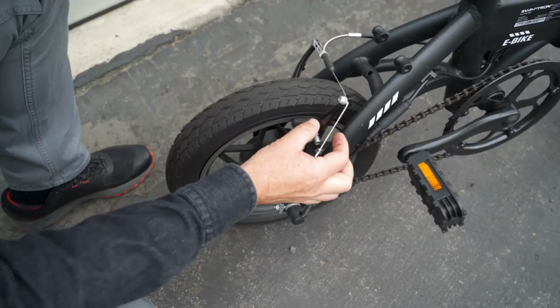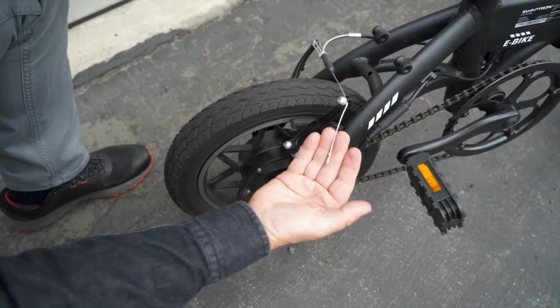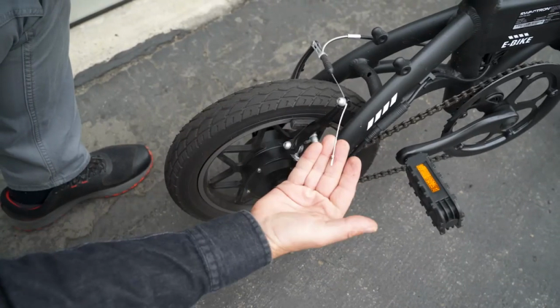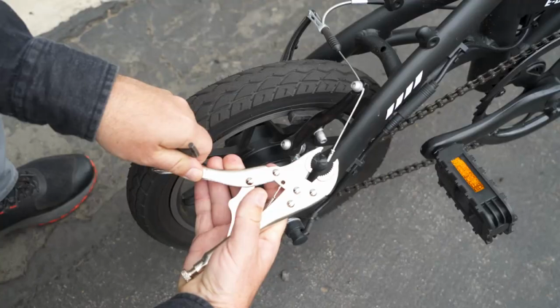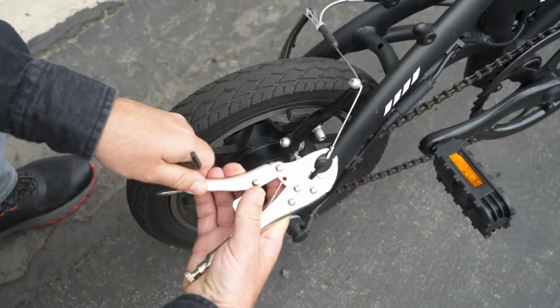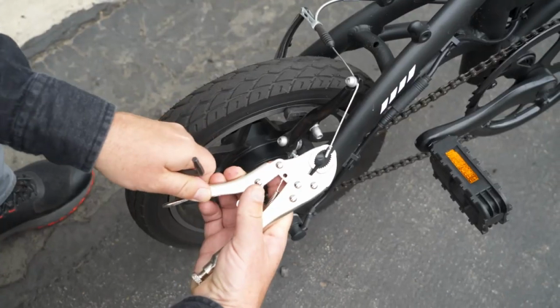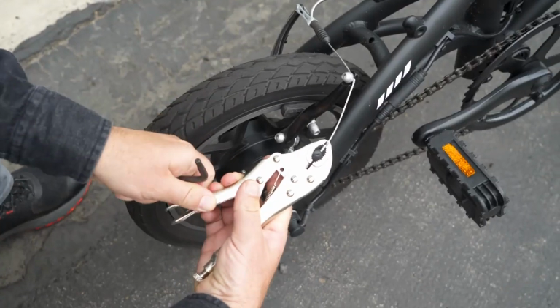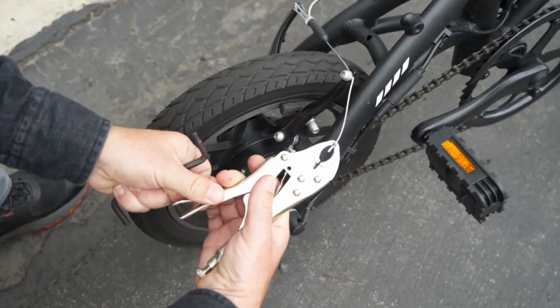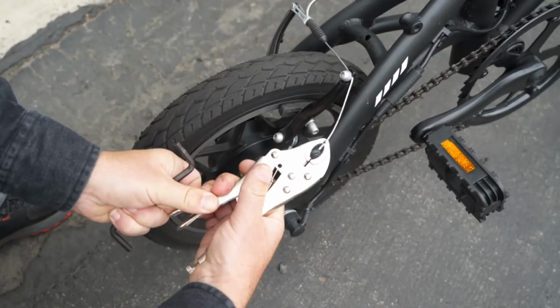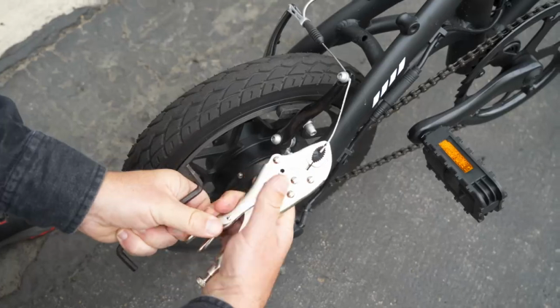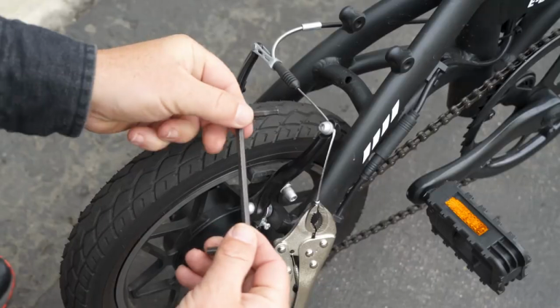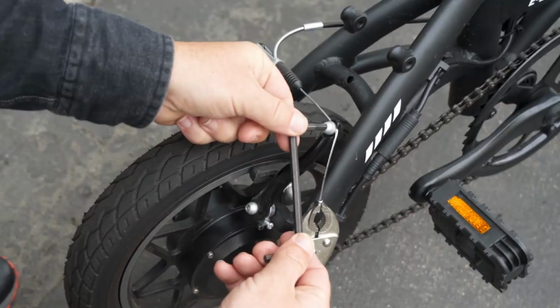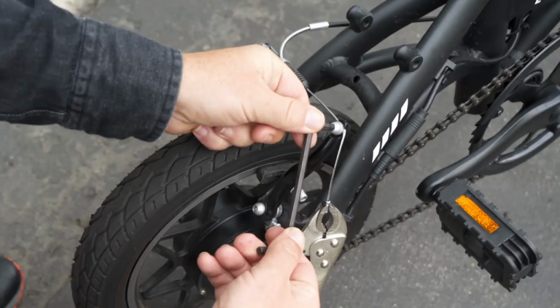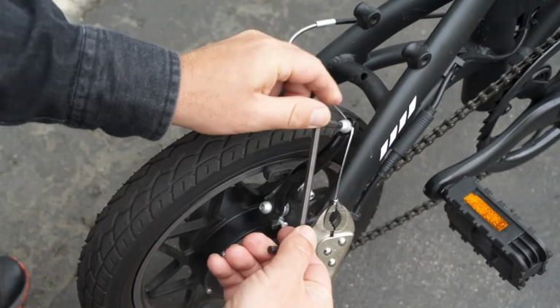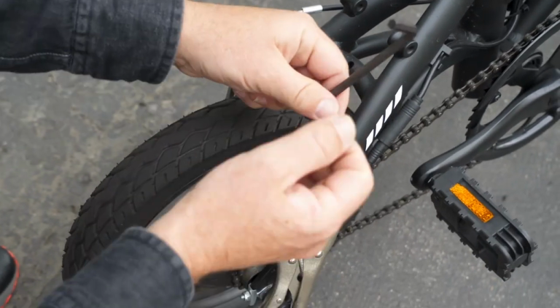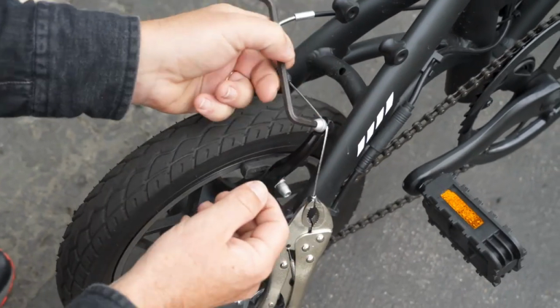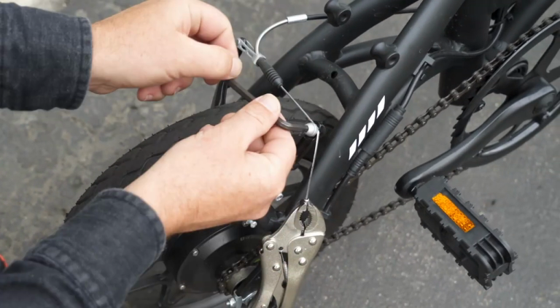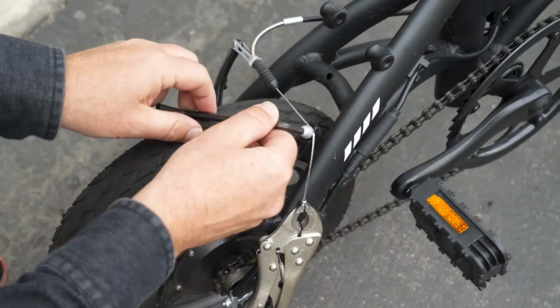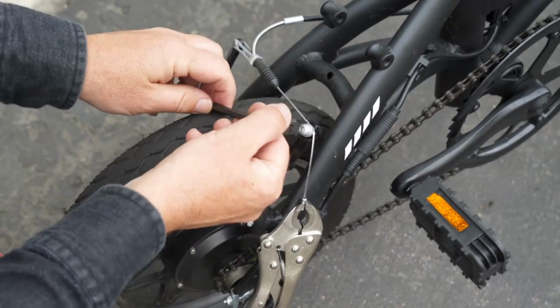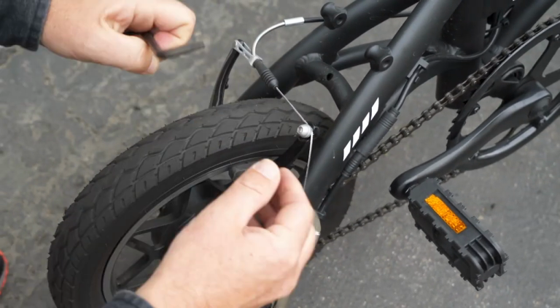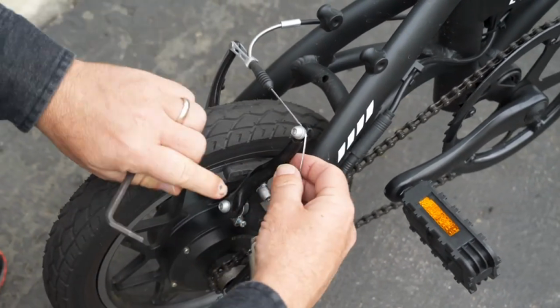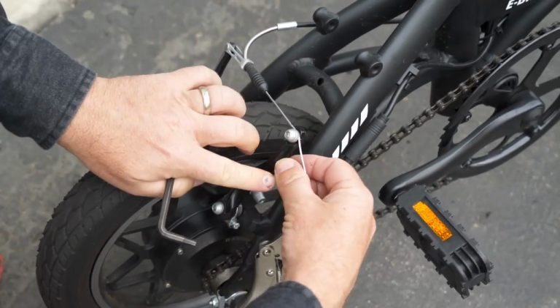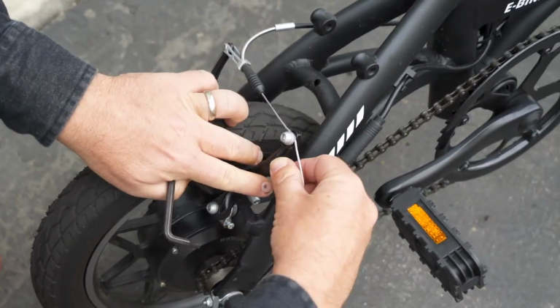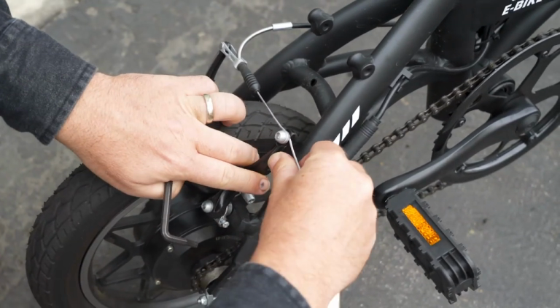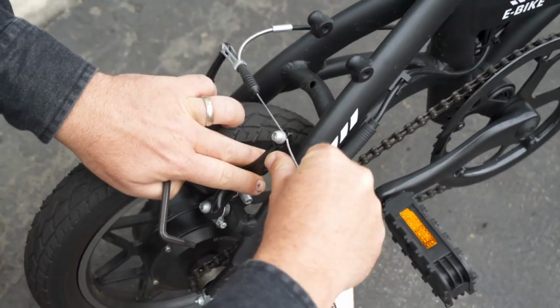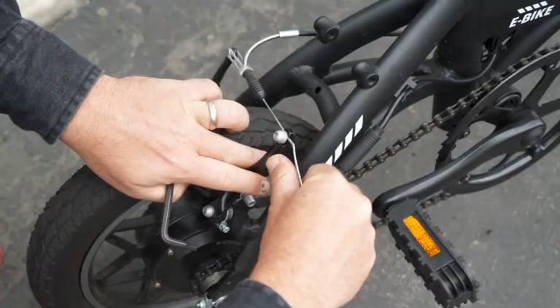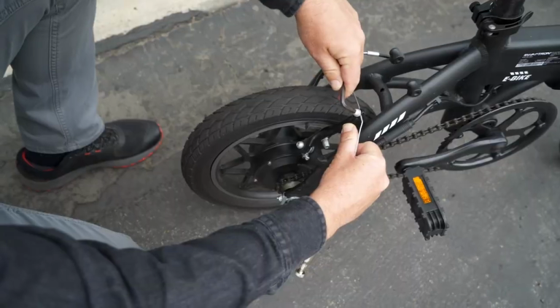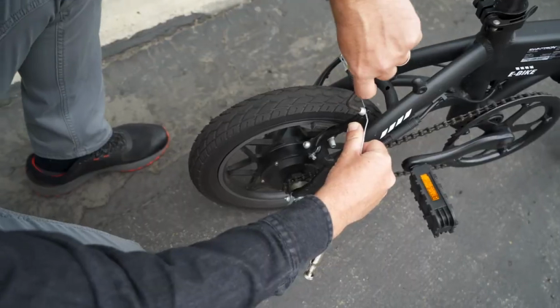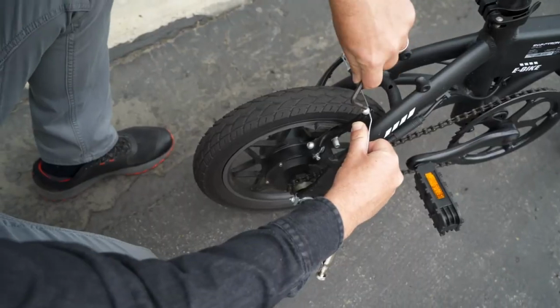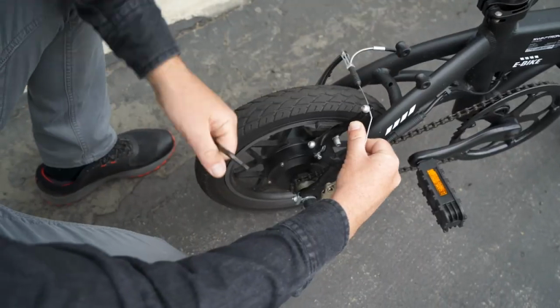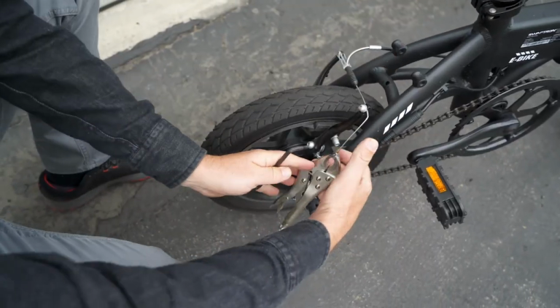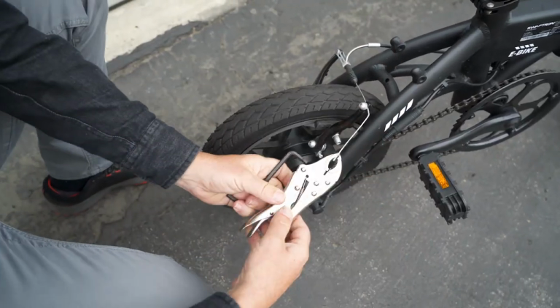Locate the brake cable on the brake. Using a pair of pliers and Allen key, loosen the cable. Pull out some slack, but not too much. Once done, tighten and give them a test.